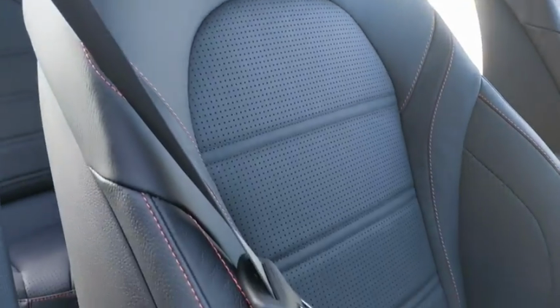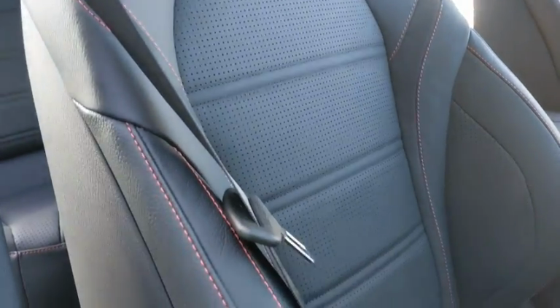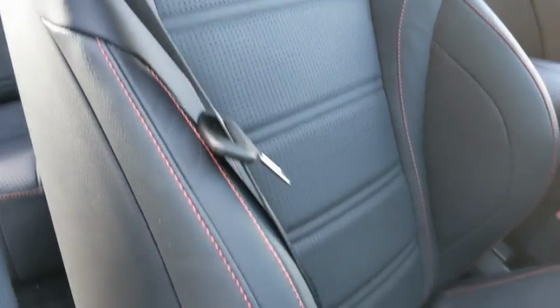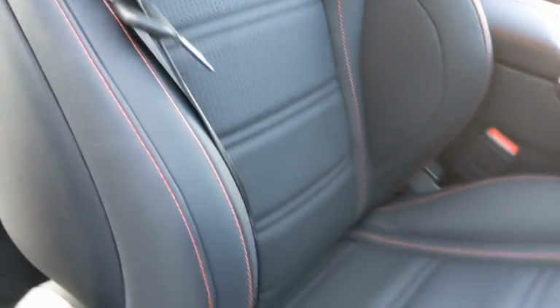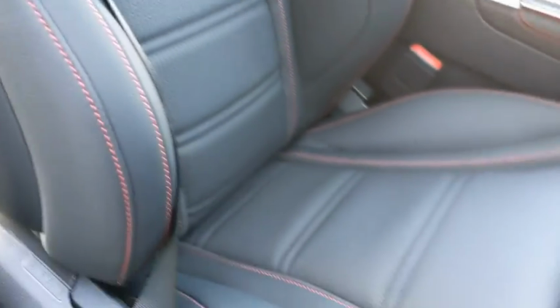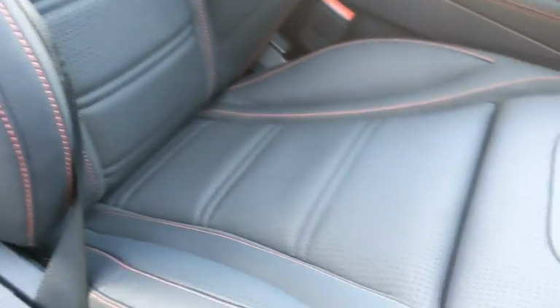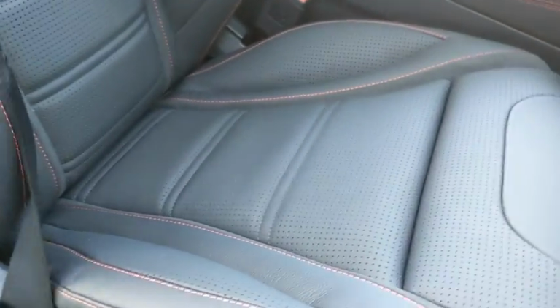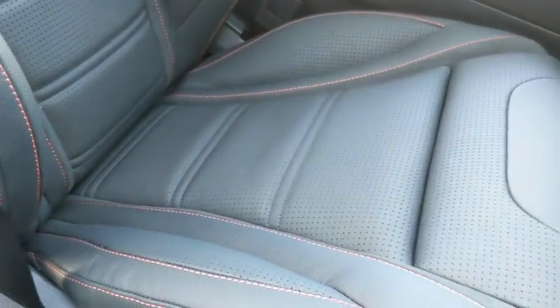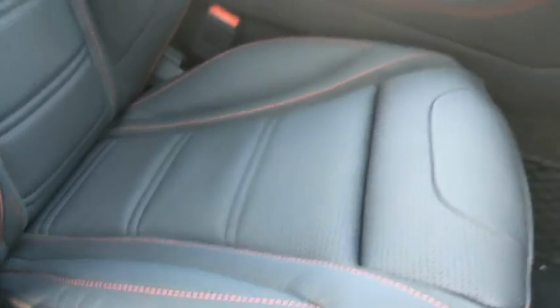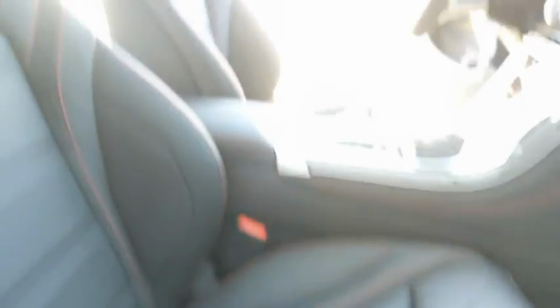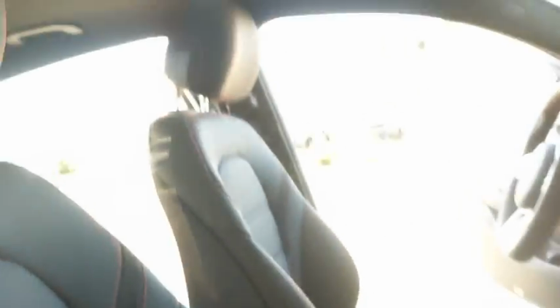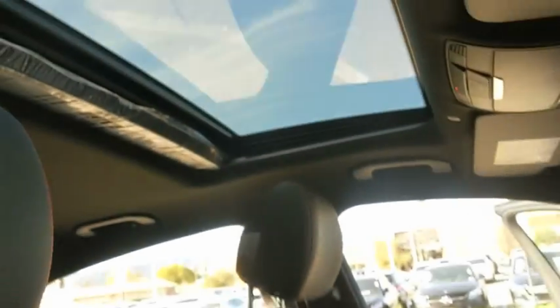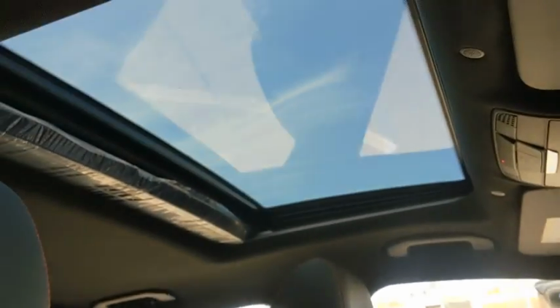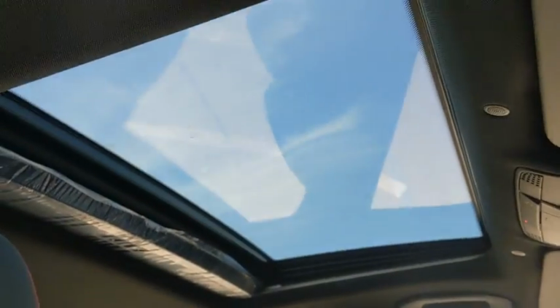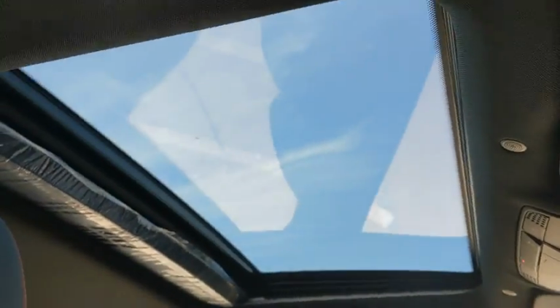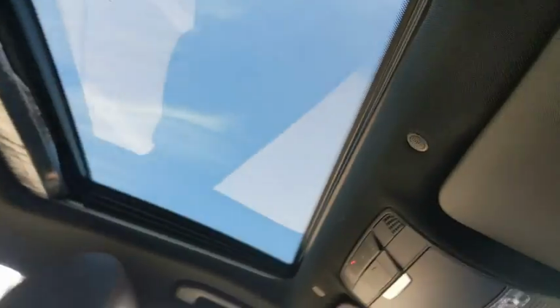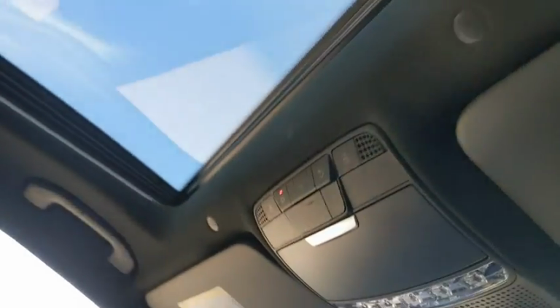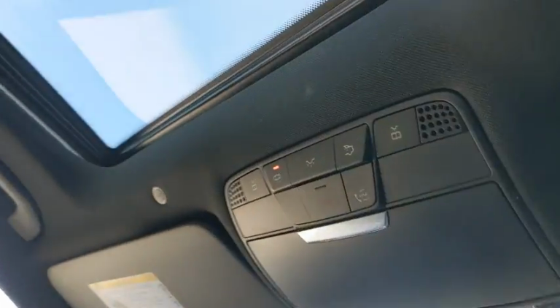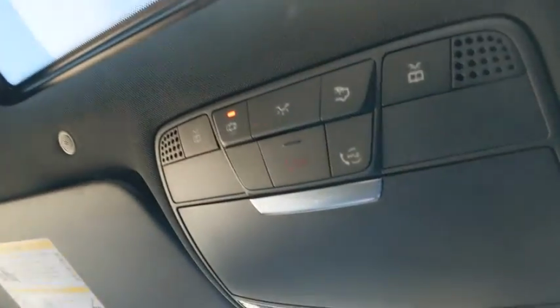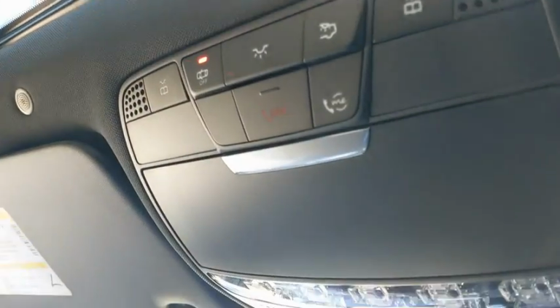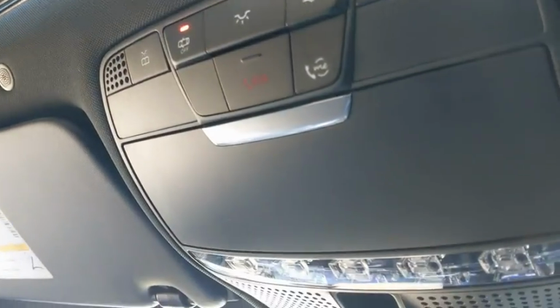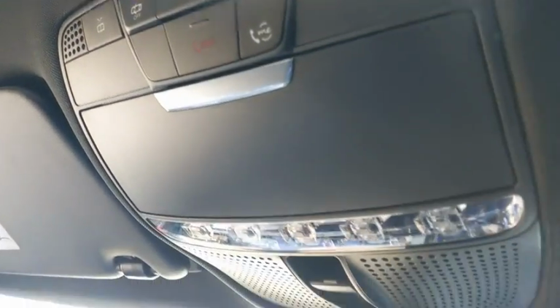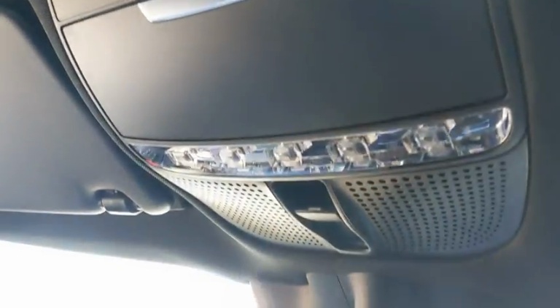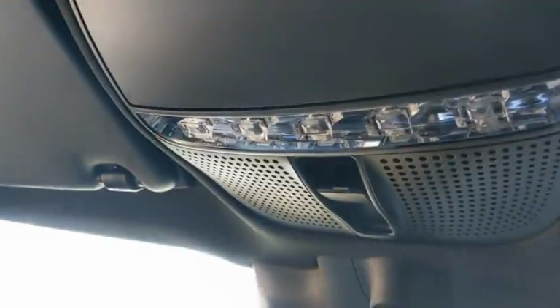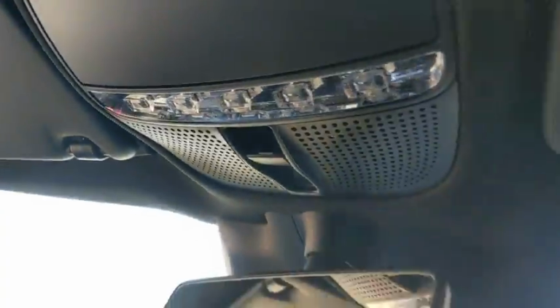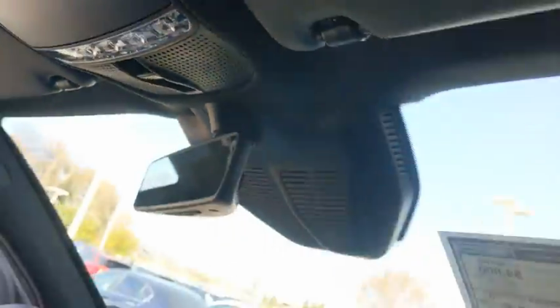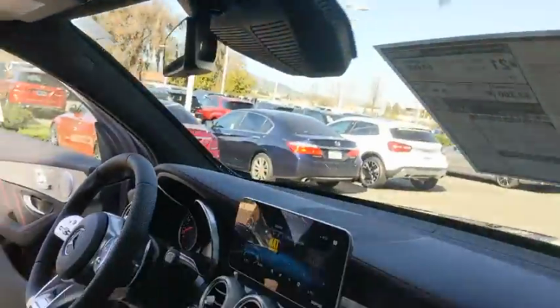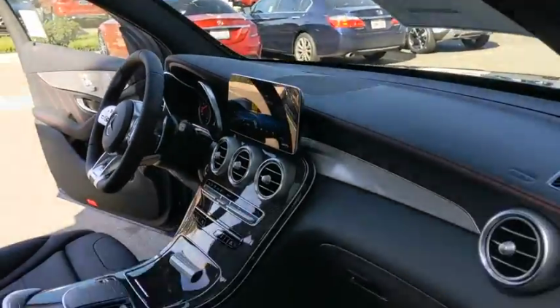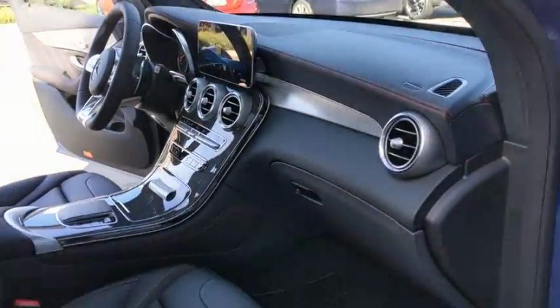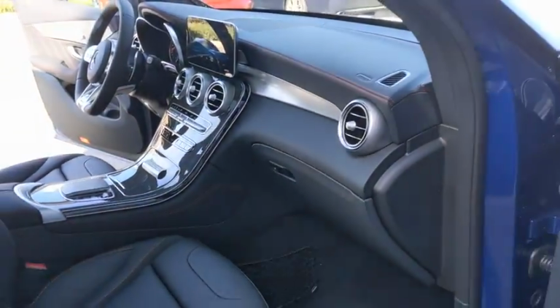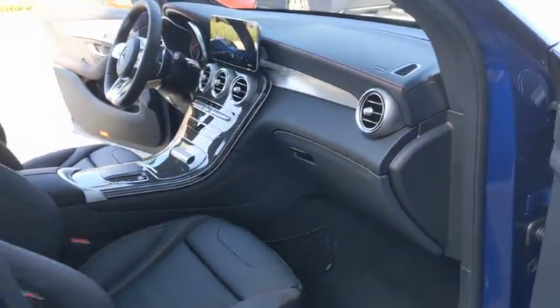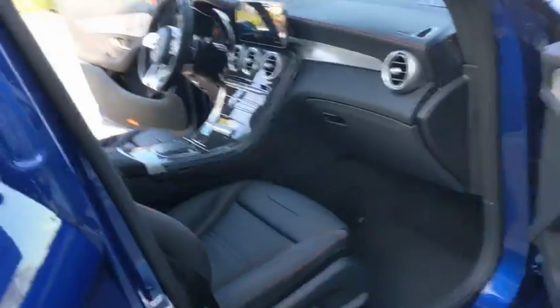Leather-wrapped steering wheel, adjustable steering wheel, power steering, keyless start, four-wheel disc brakes, aluminum wheels, cruise control, floor mats, and auto-dimming rear-view mirror.